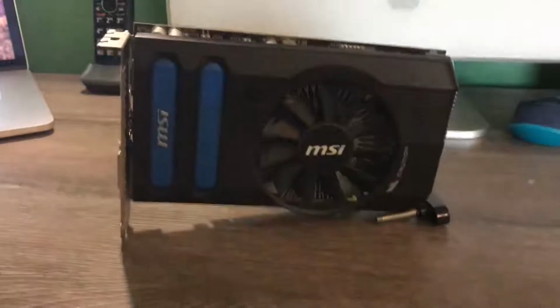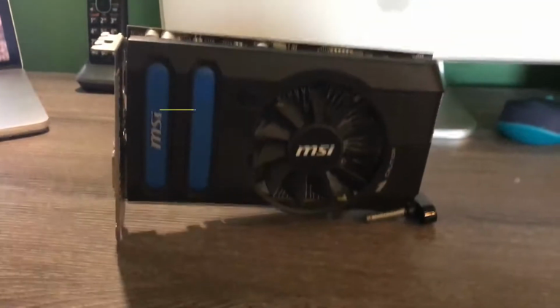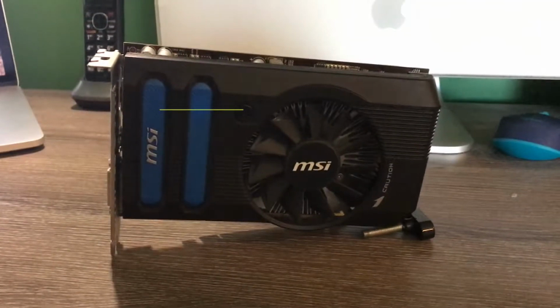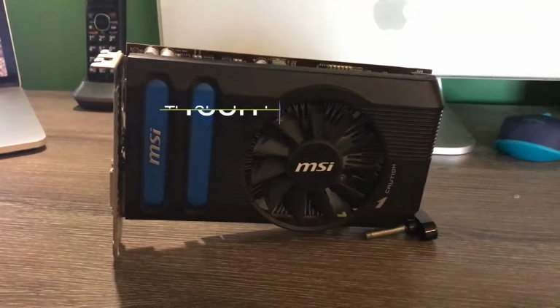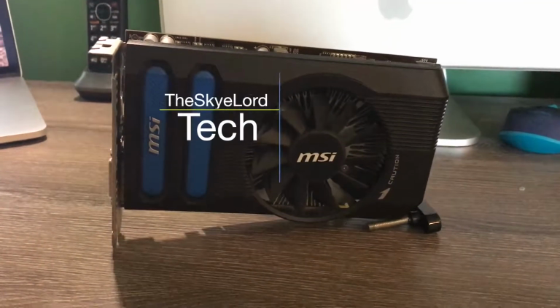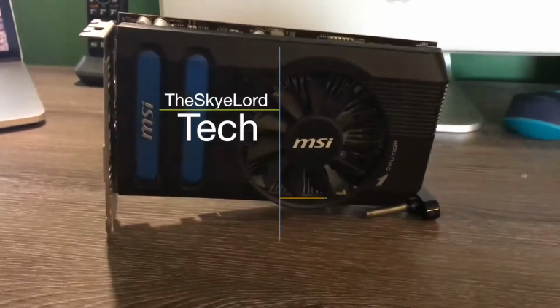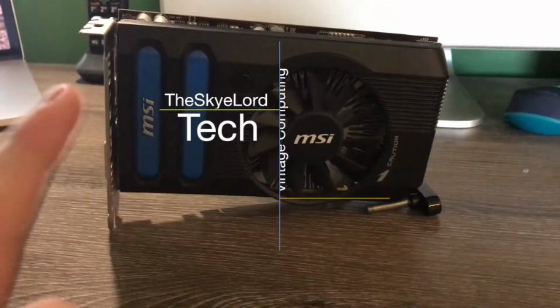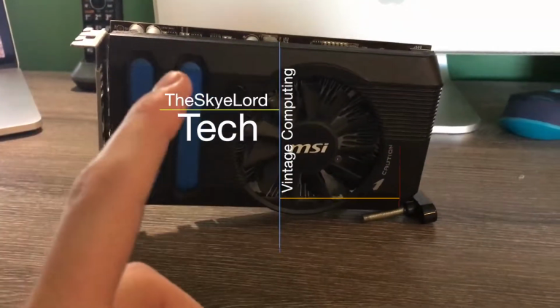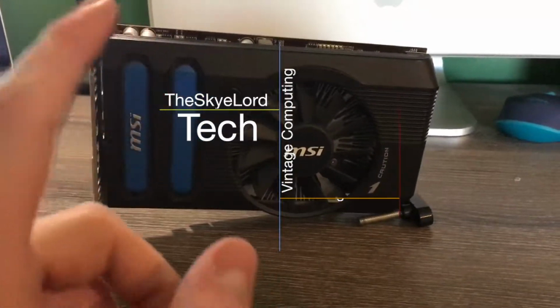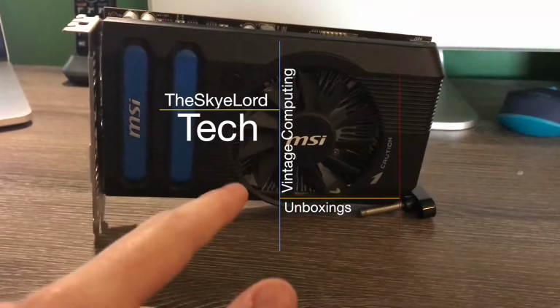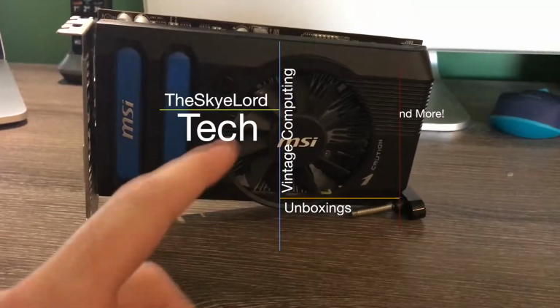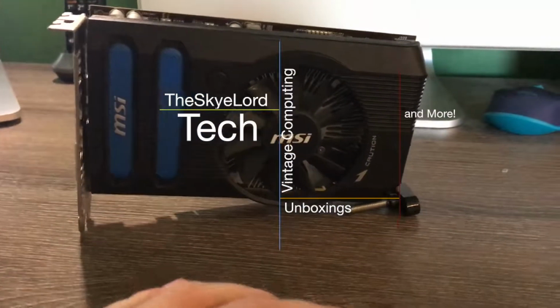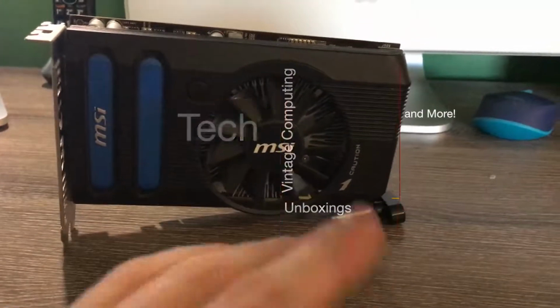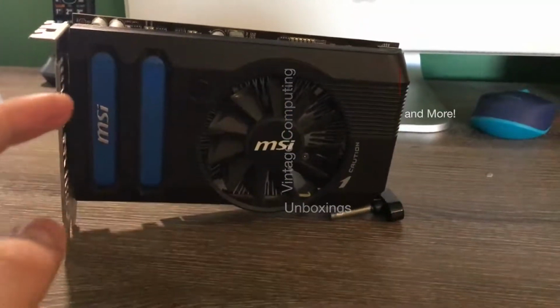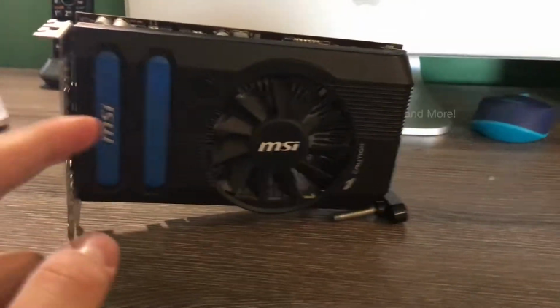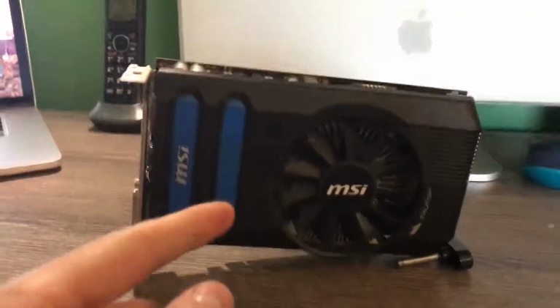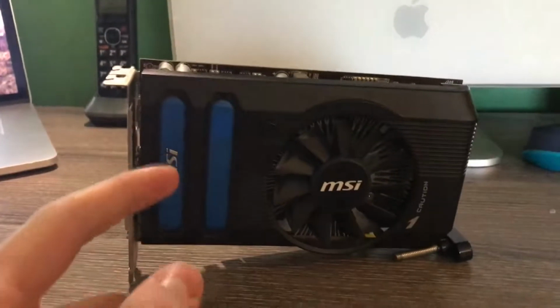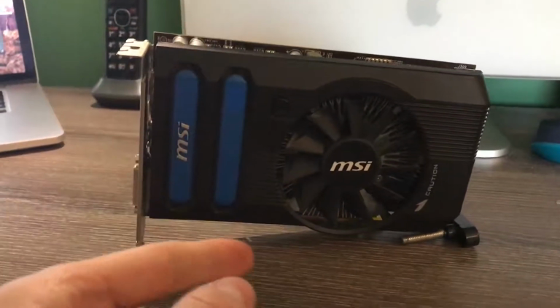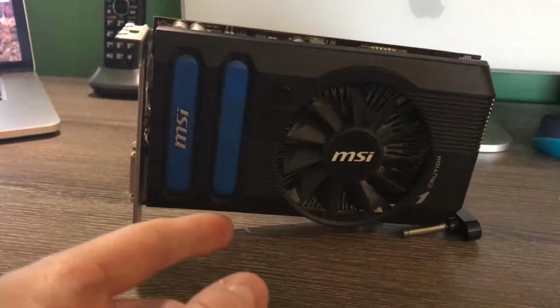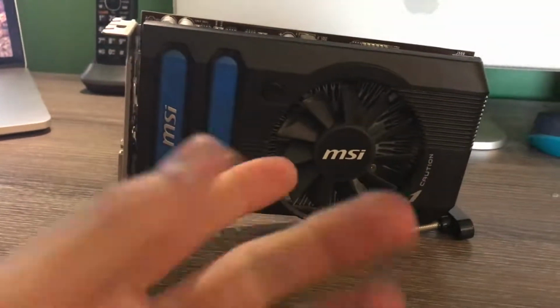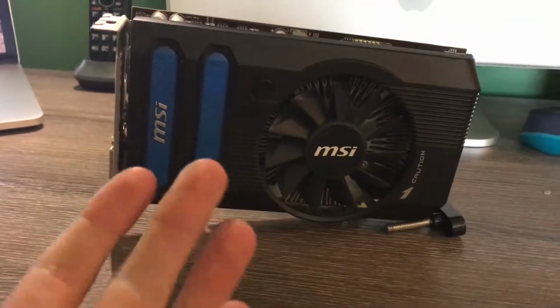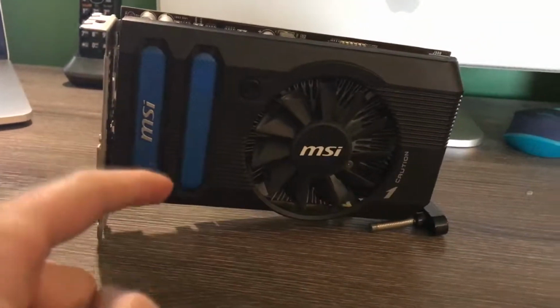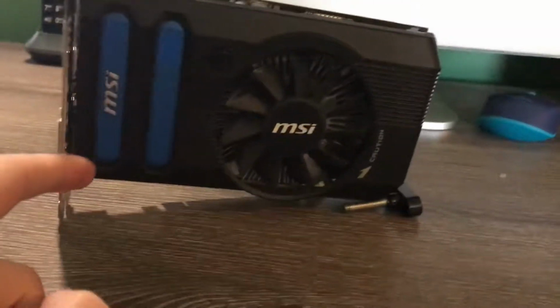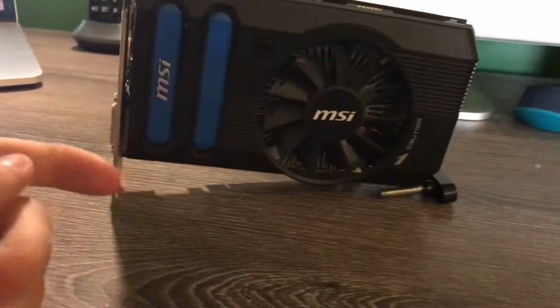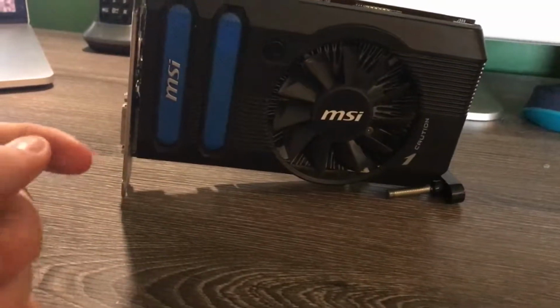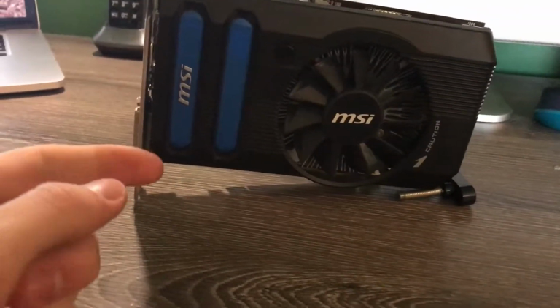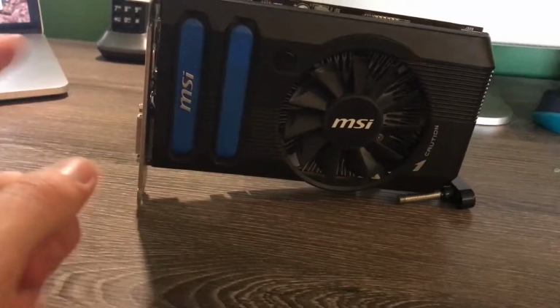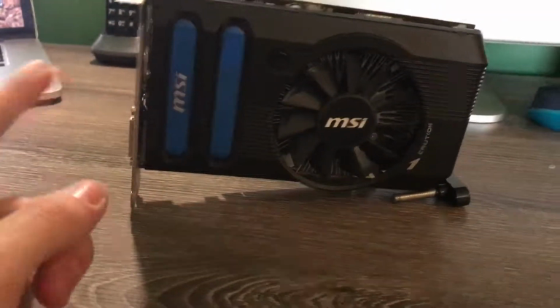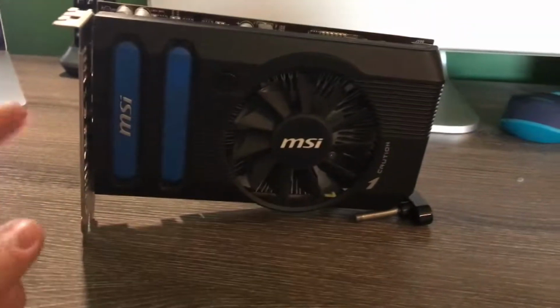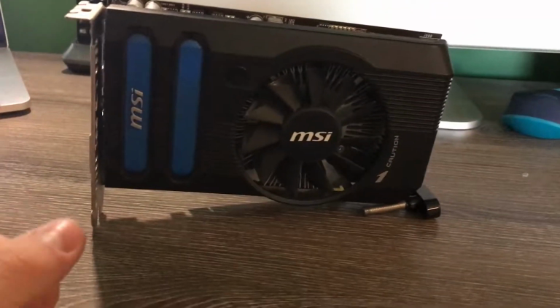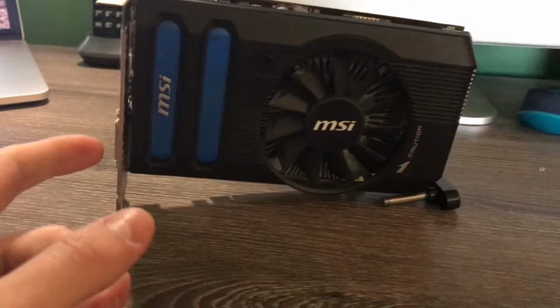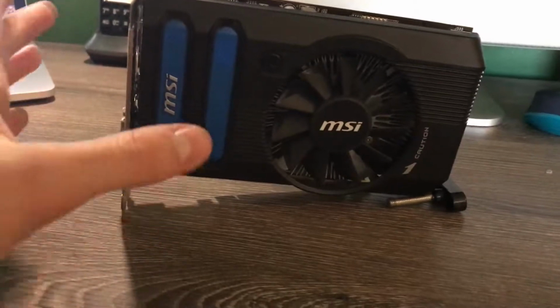Hey, what's up guys, Skylard here. Today I'm going to be doing a little bit of a video review and benchmark of an AMD — or MSI in this case — Radeon HD 7770 graphics card.